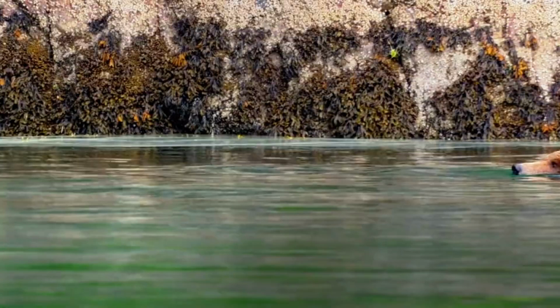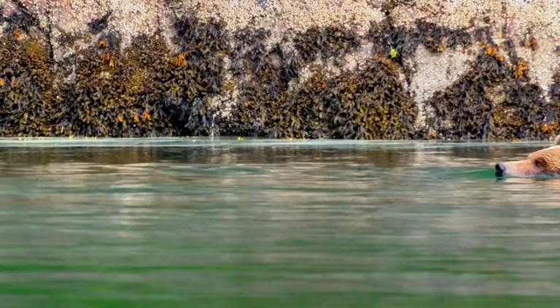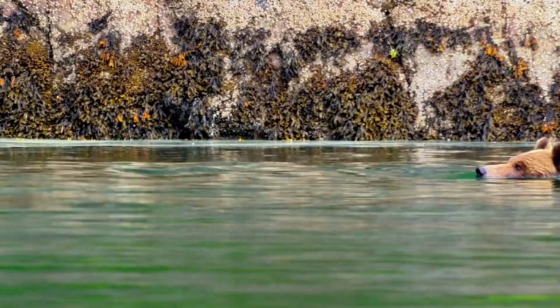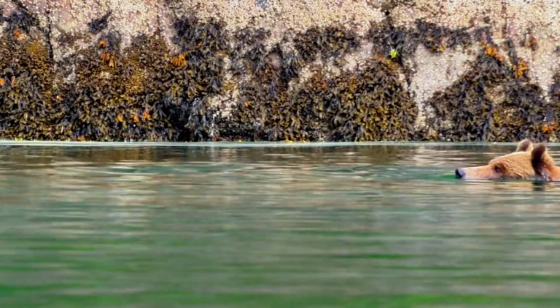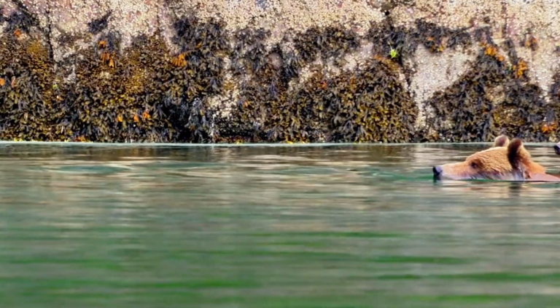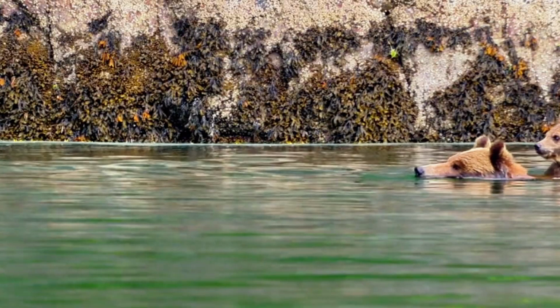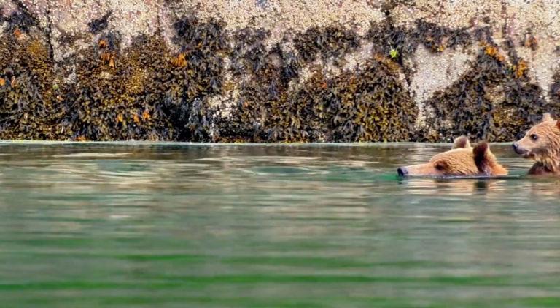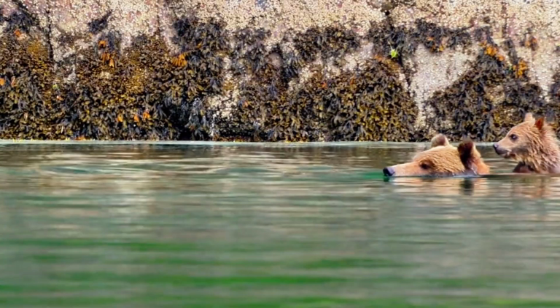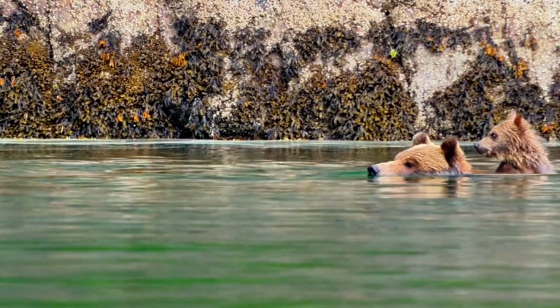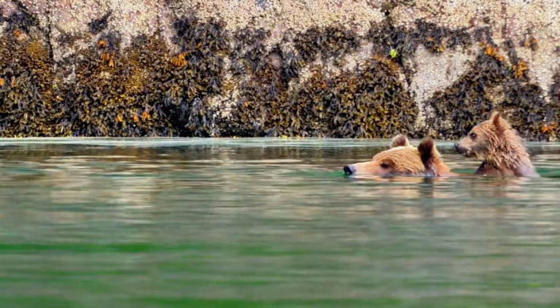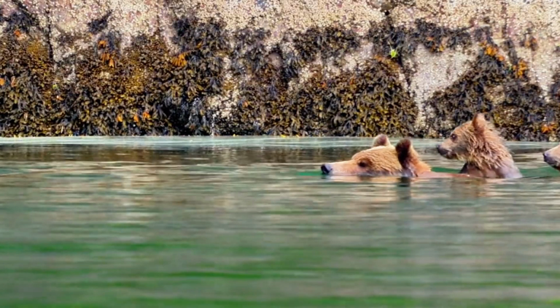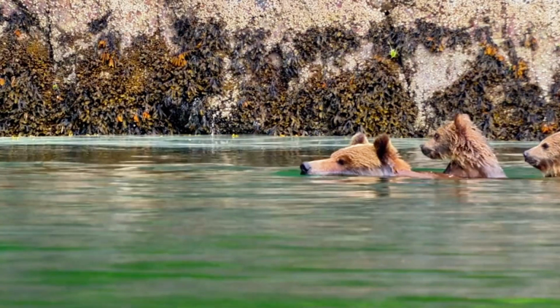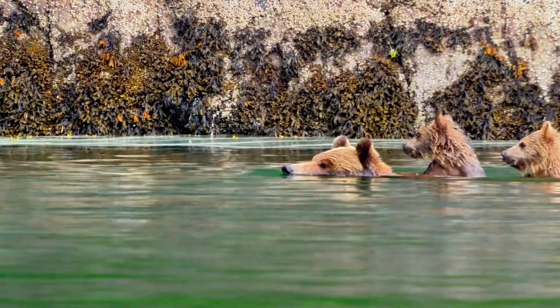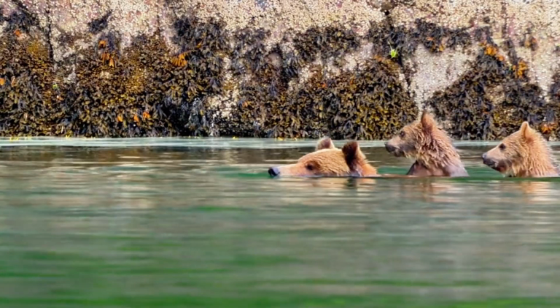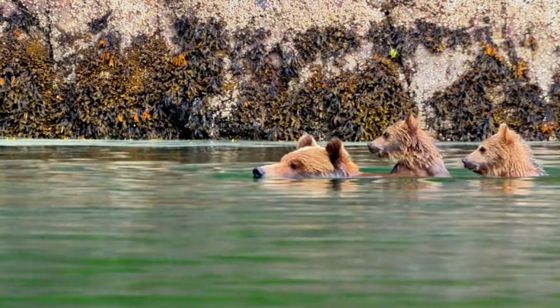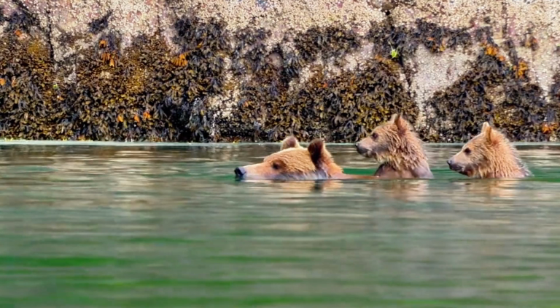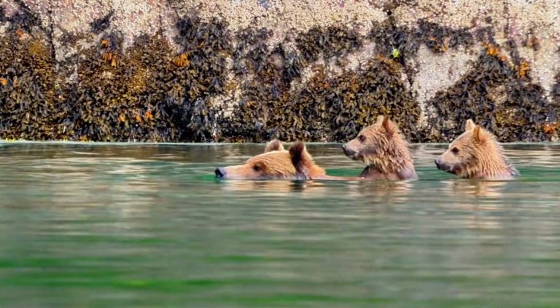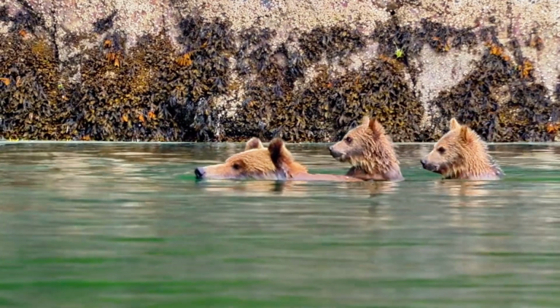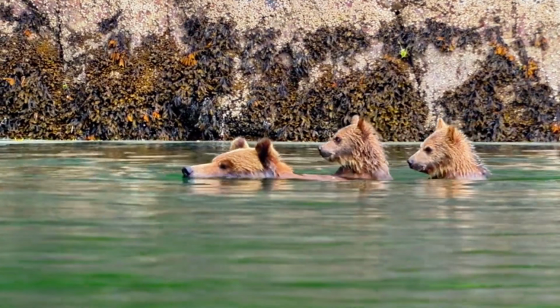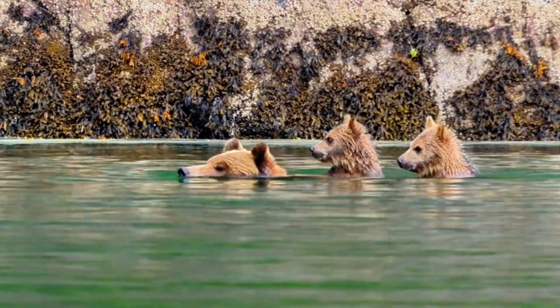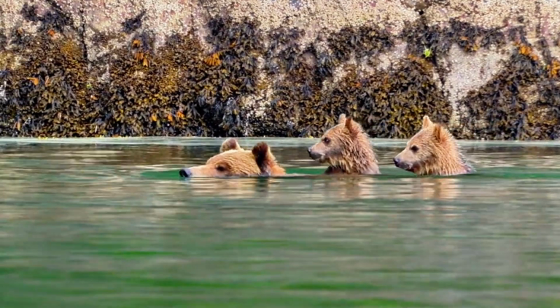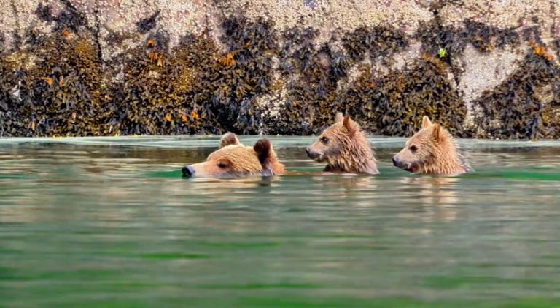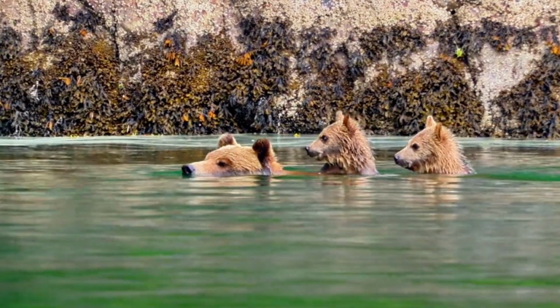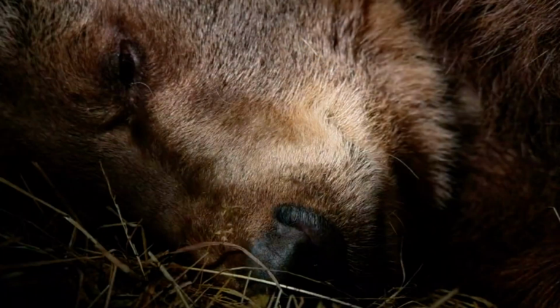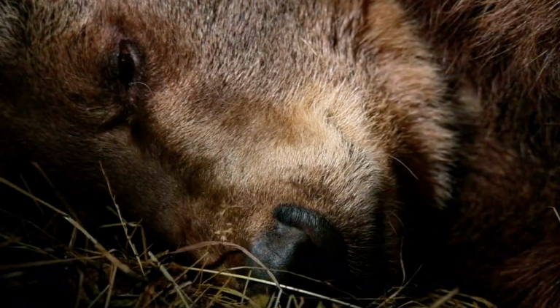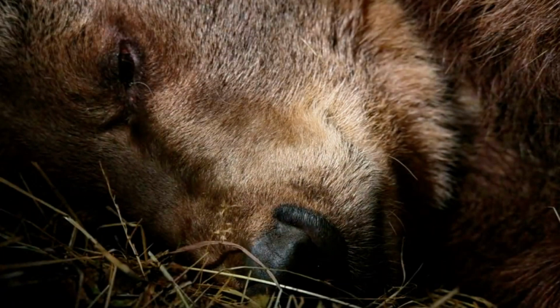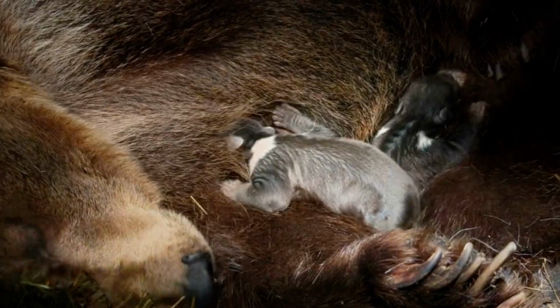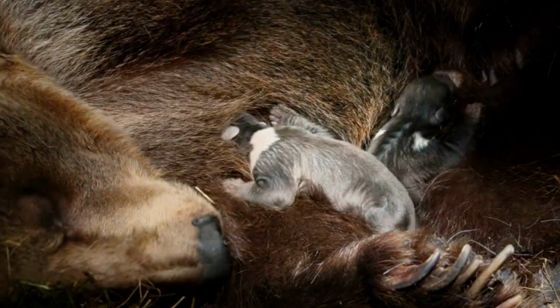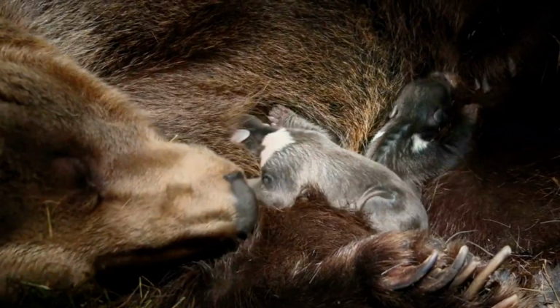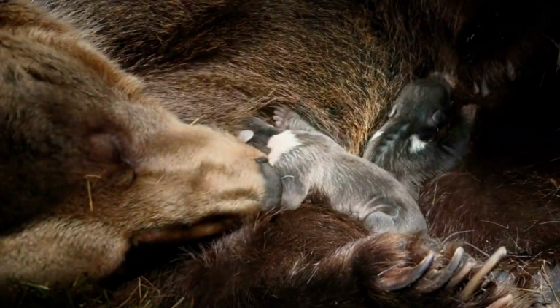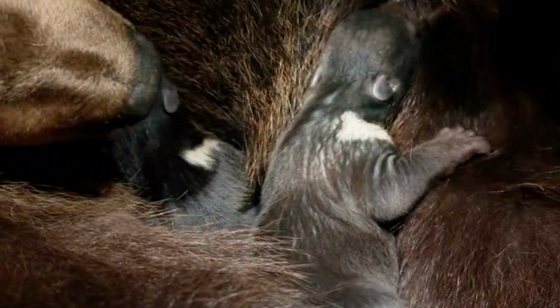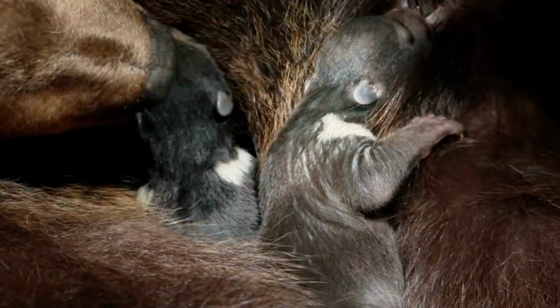Hey Explorers! Look at this! Mama Bear is giving her cubs the cutest bearback ride ever. It's like their very own furry boat, but don't be fooled — this is also a smart way to keep them safe from danger while they're still learning to swim.